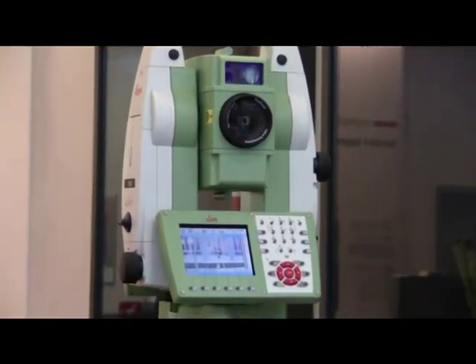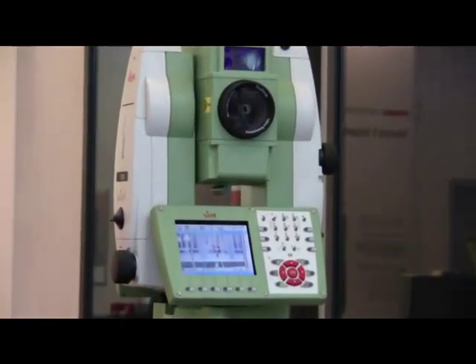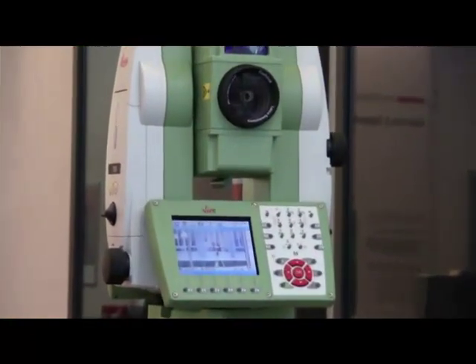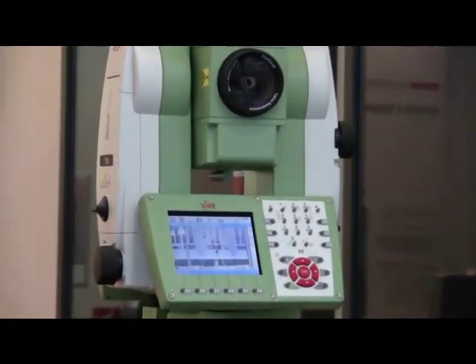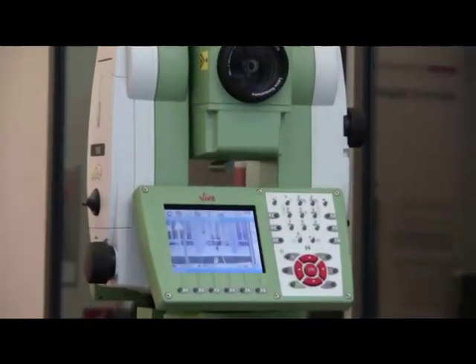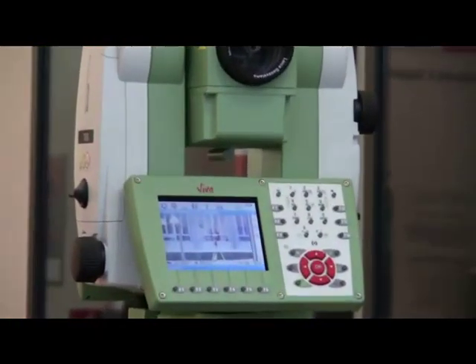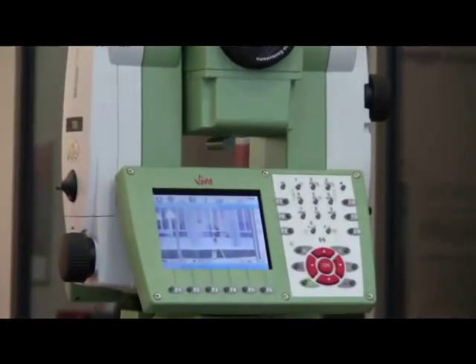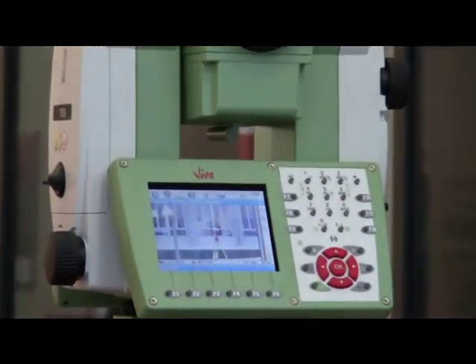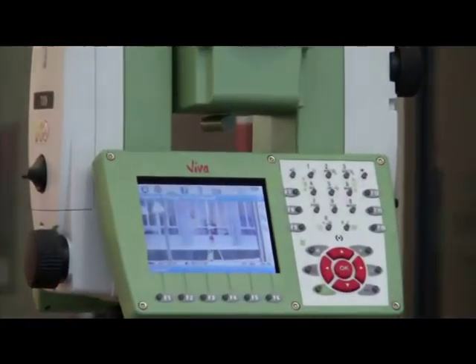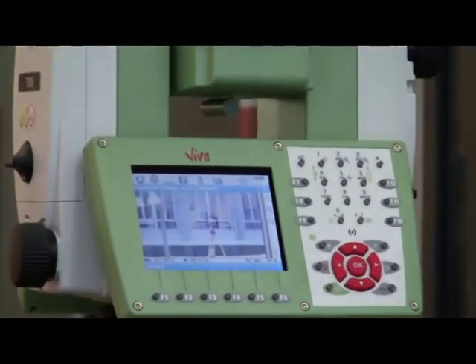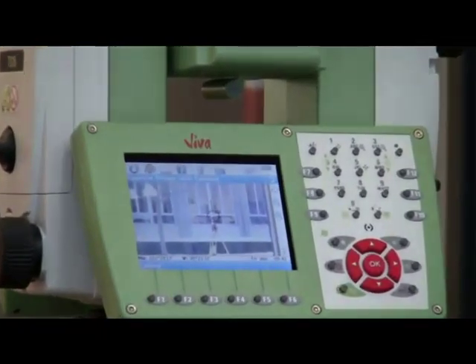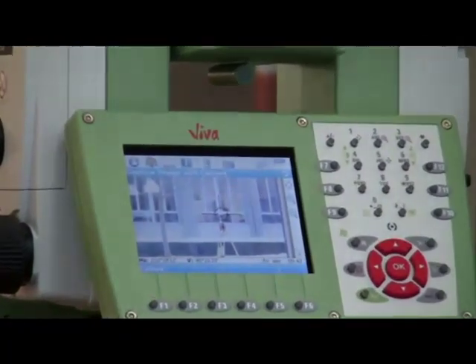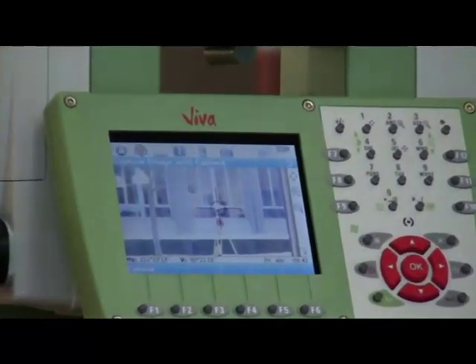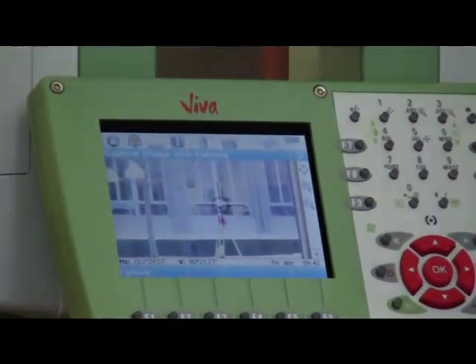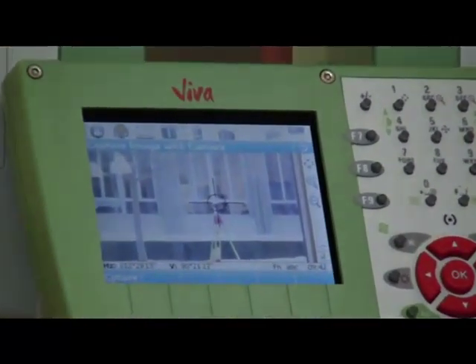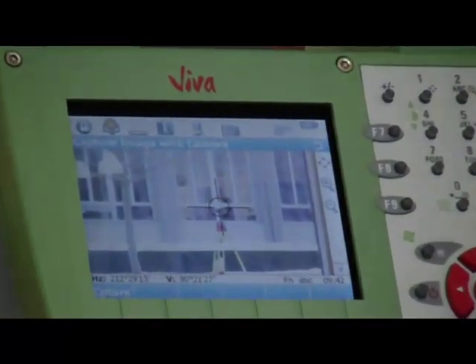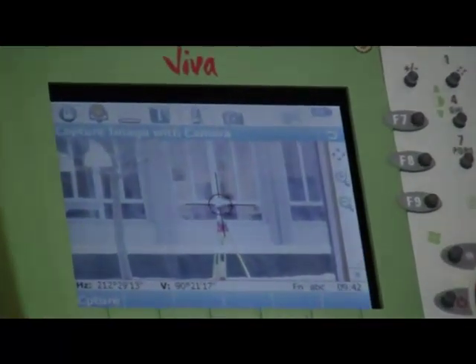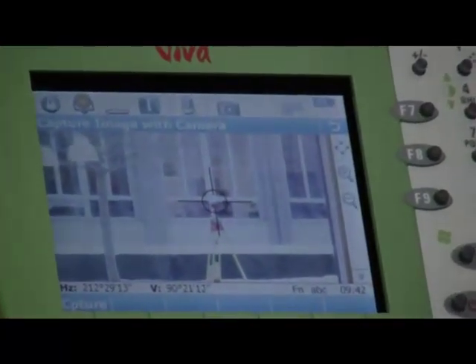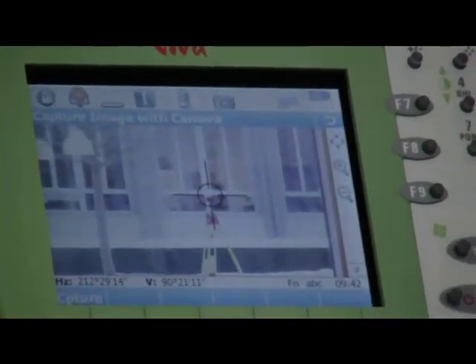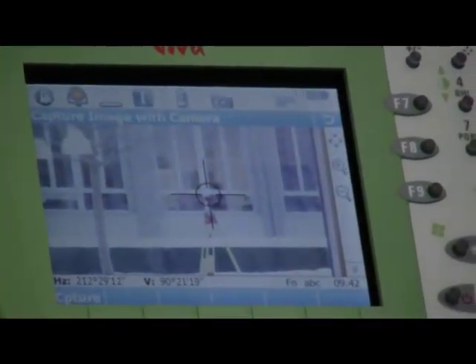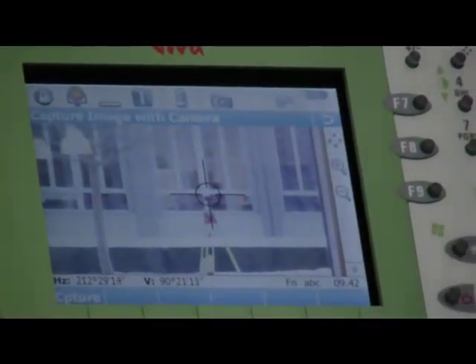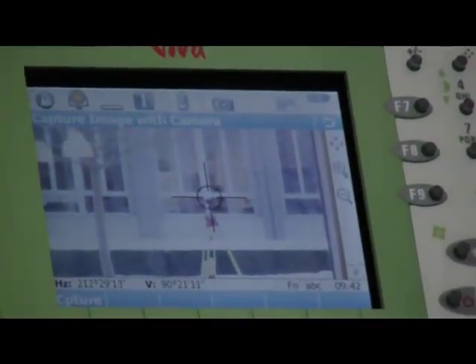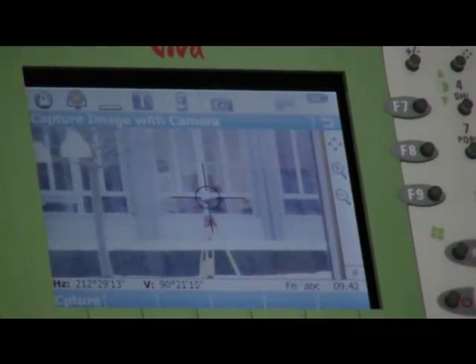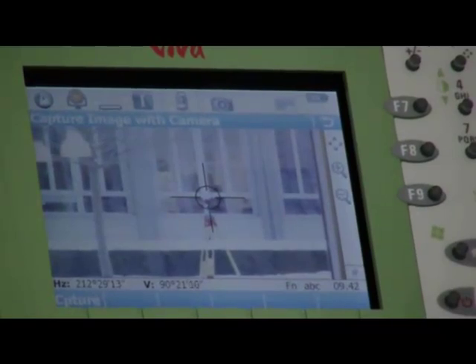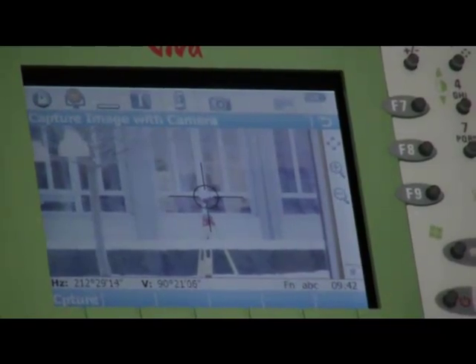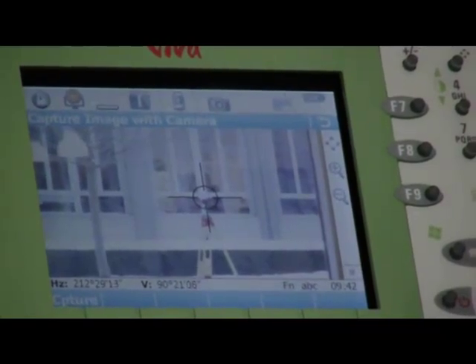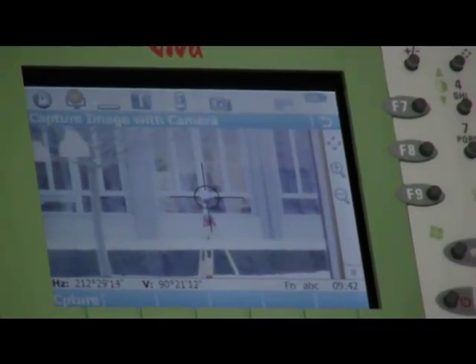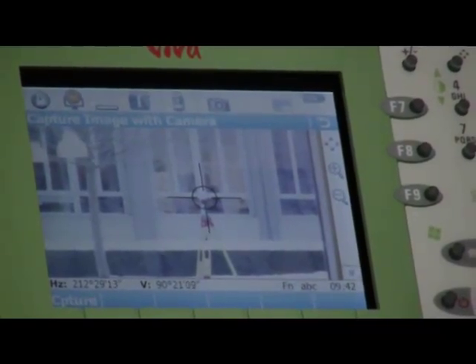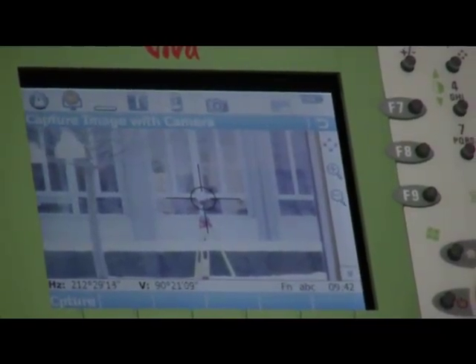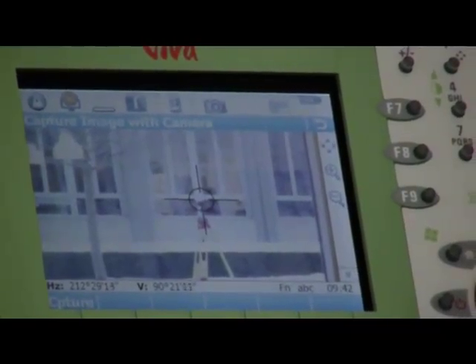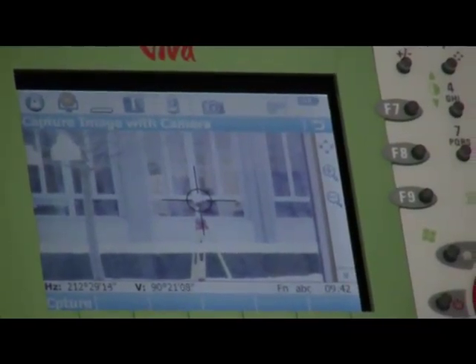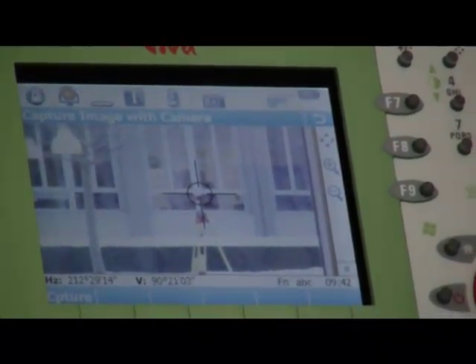On the screen of the TS, images can be seen at 20 Hz — a true live-view stream. When working robotically, you can see remotely what the total station sees, with images being passed from the CS to the TS over the radio link.